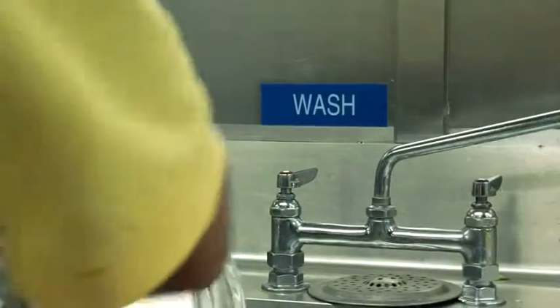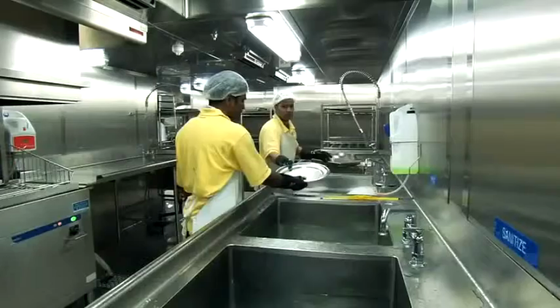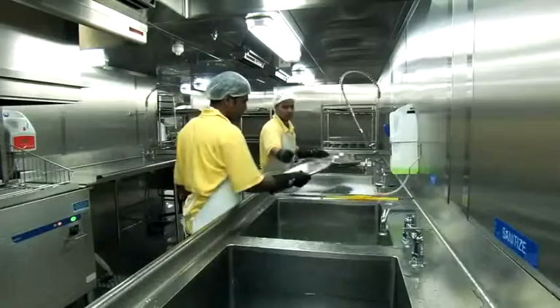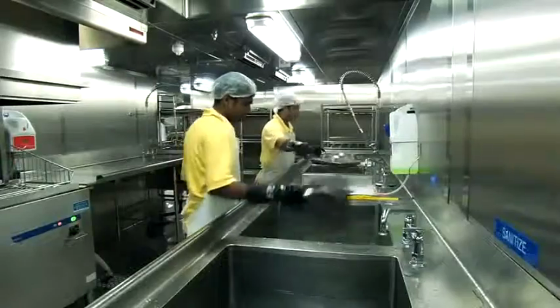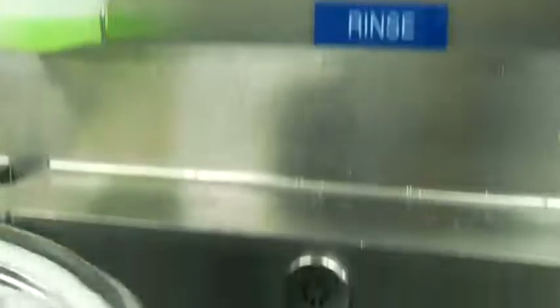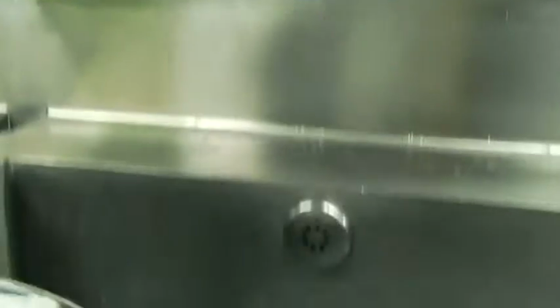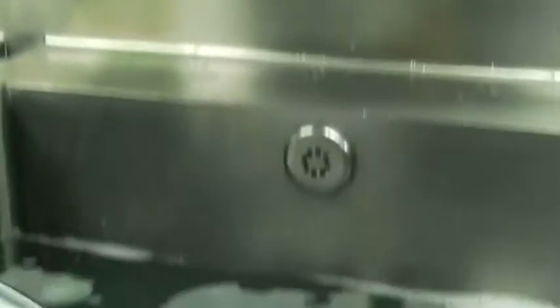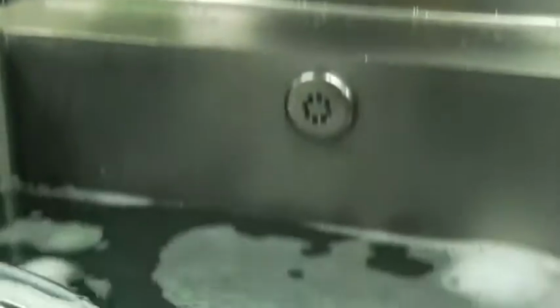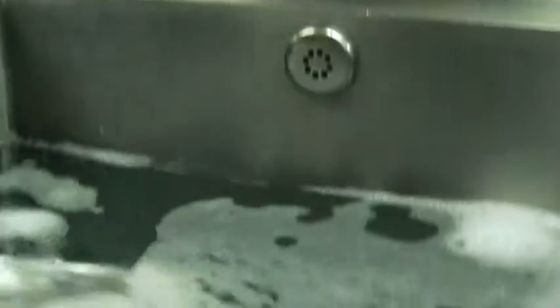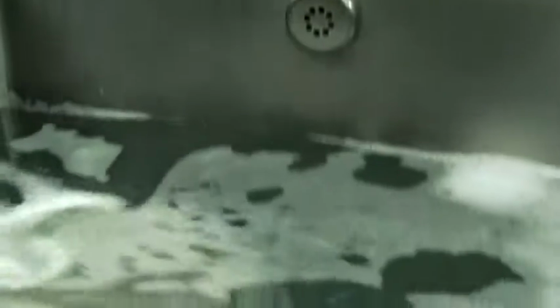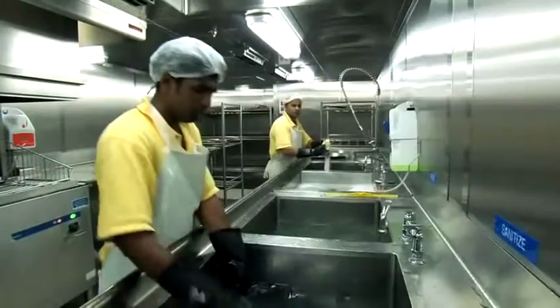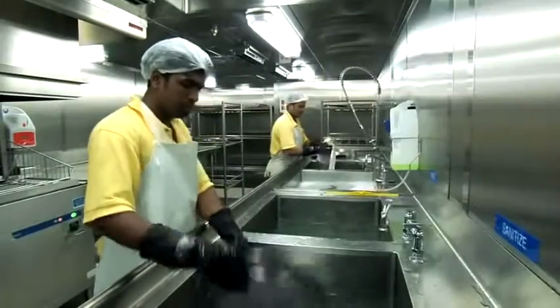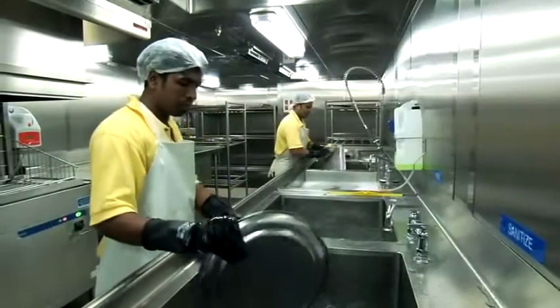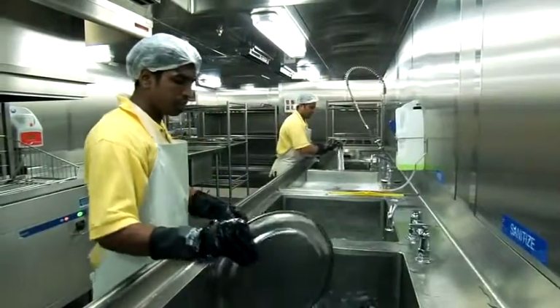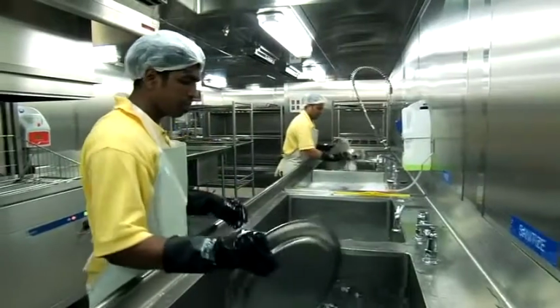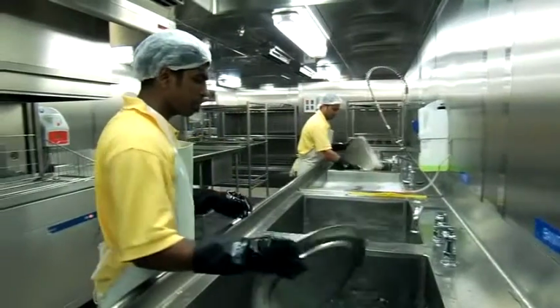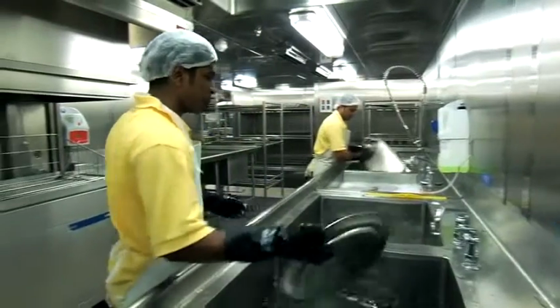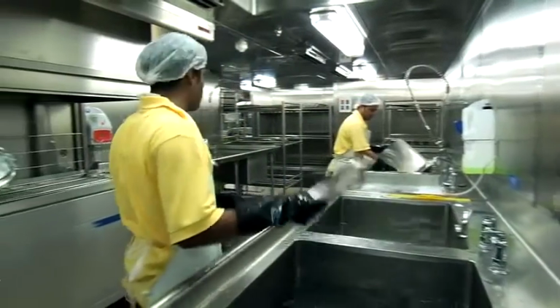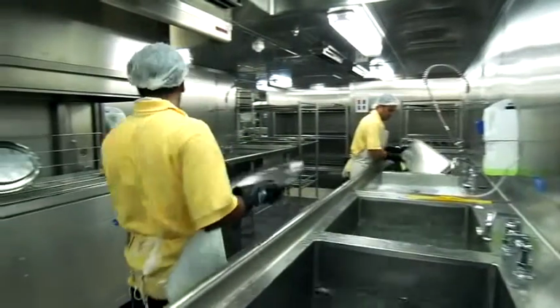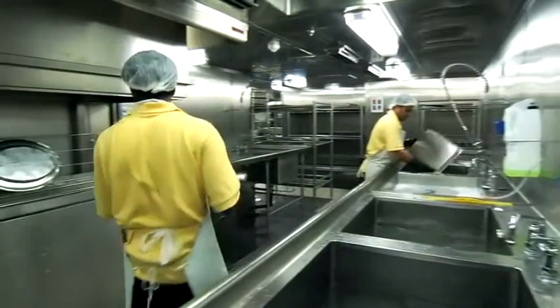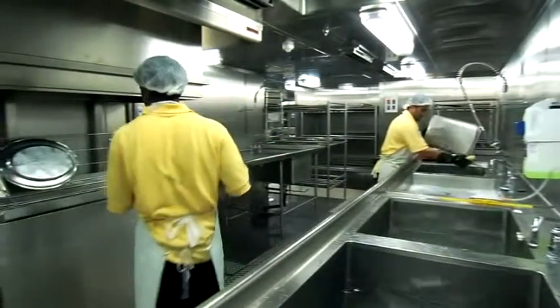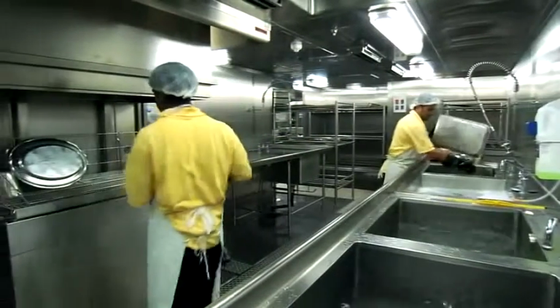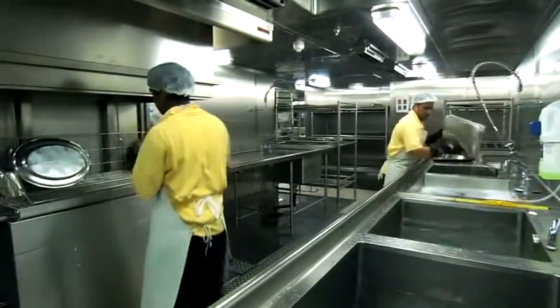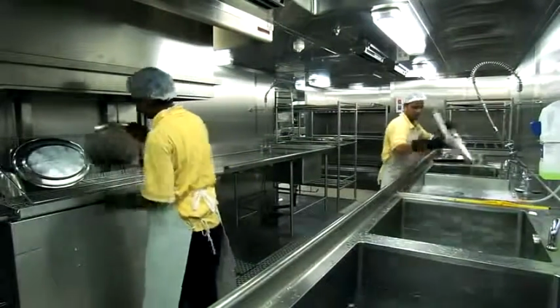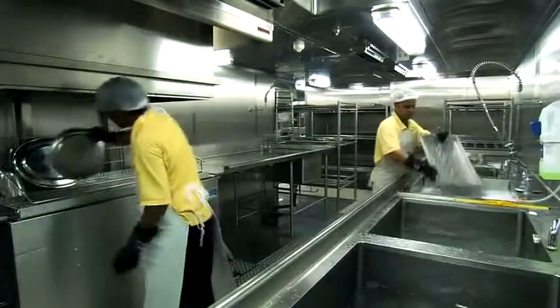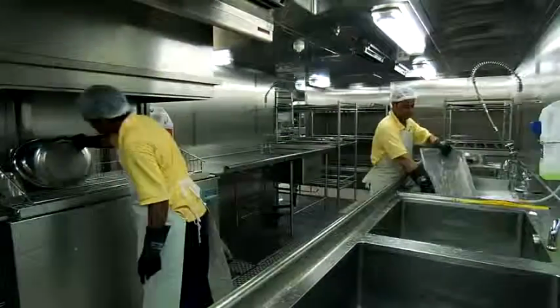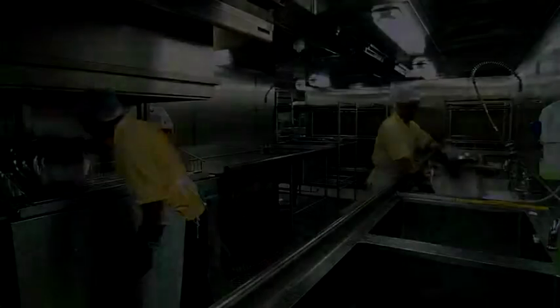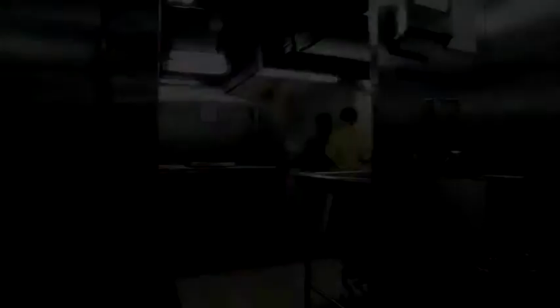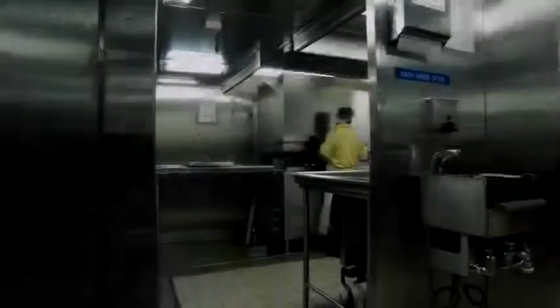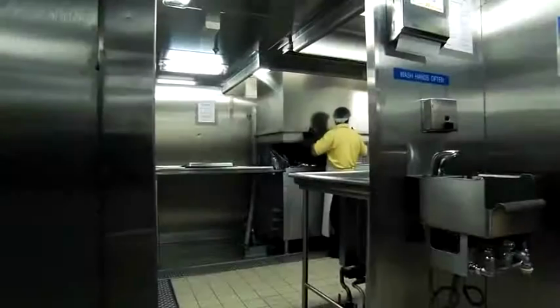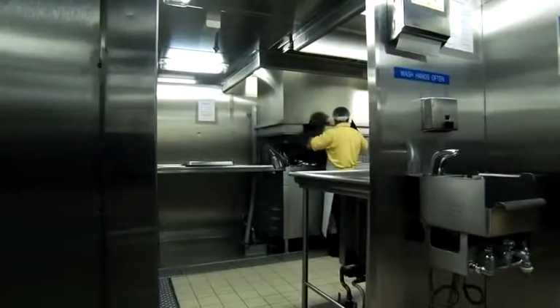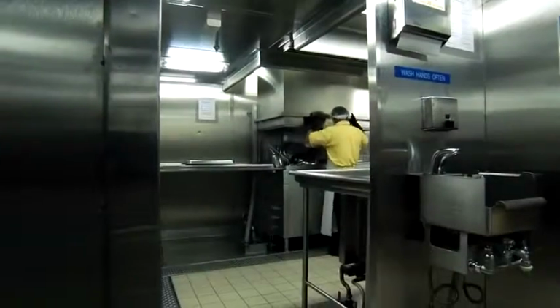Washing up follows a strict step-by-step procedure, including automatic washing and drying at high temperatures.